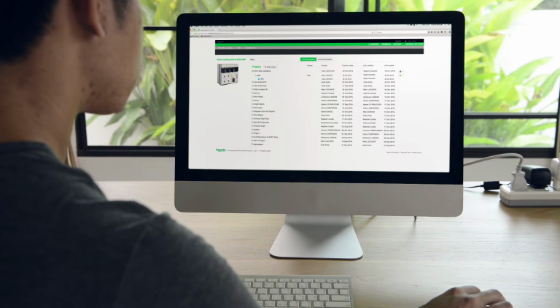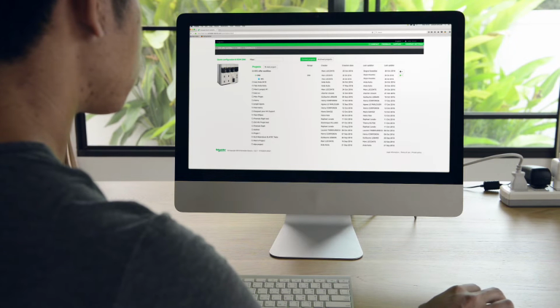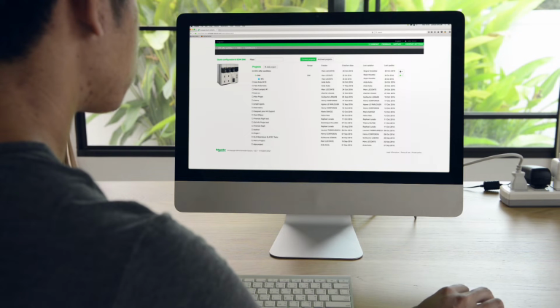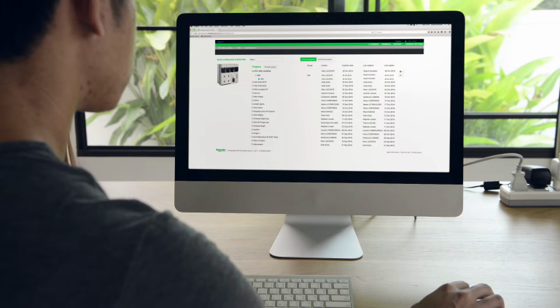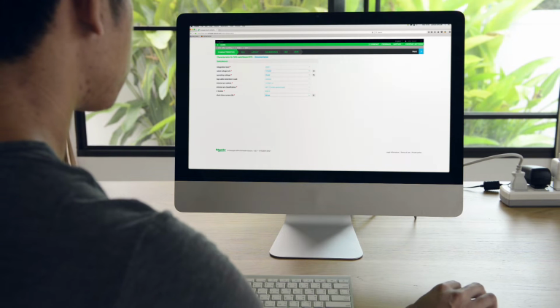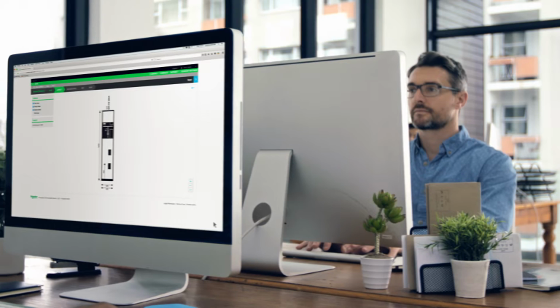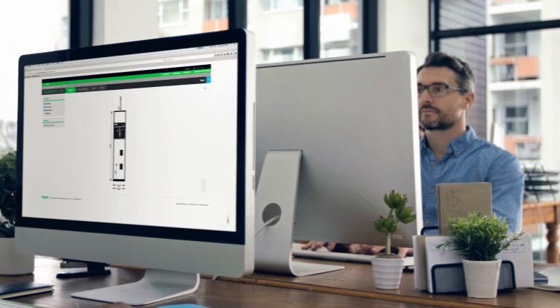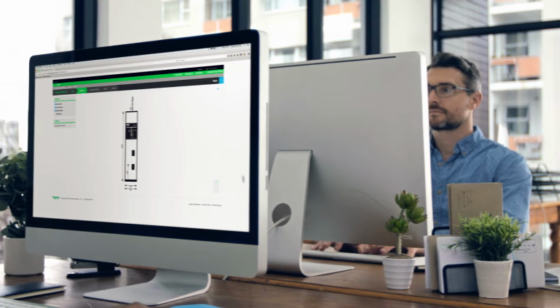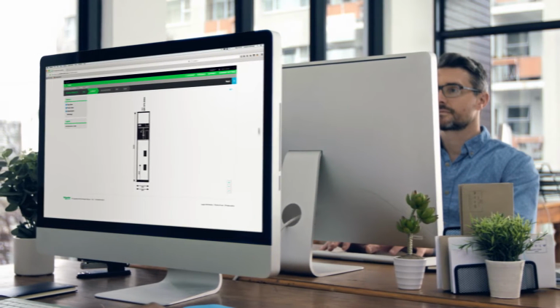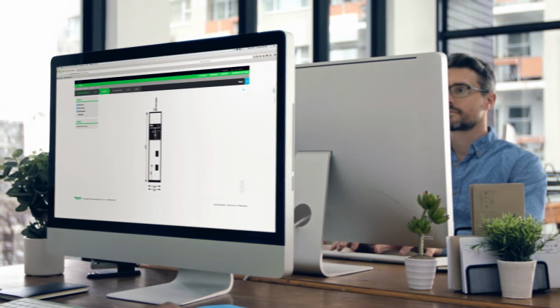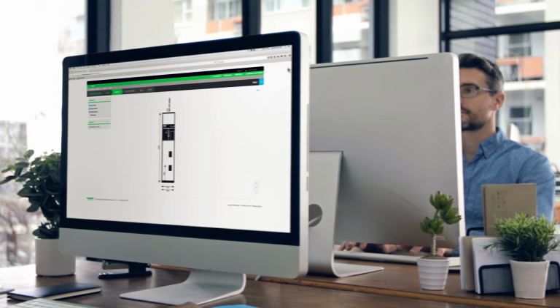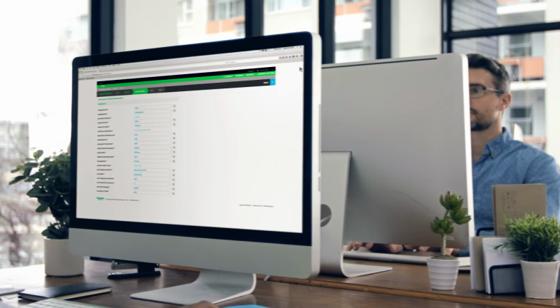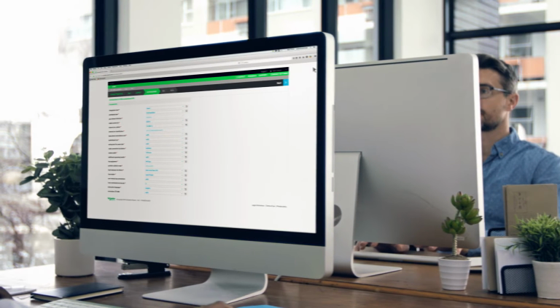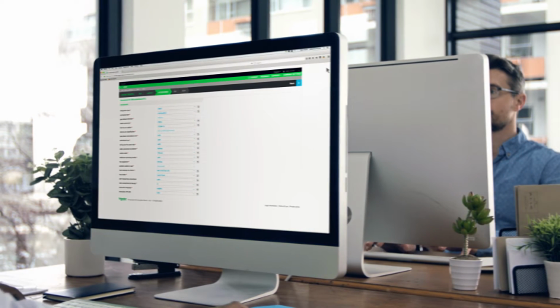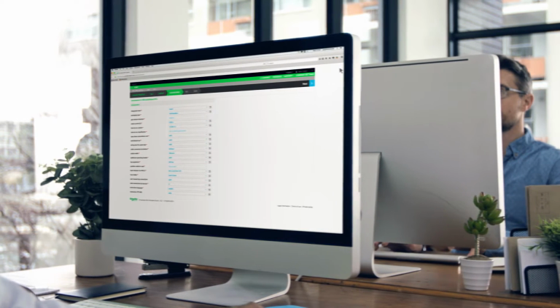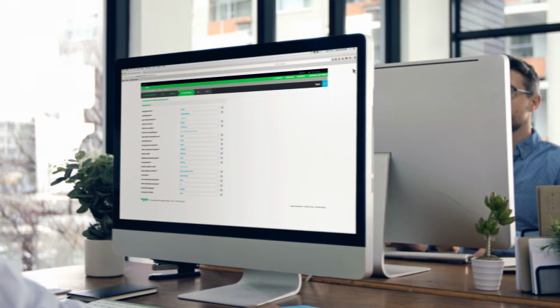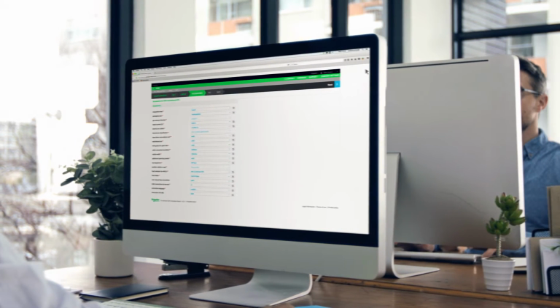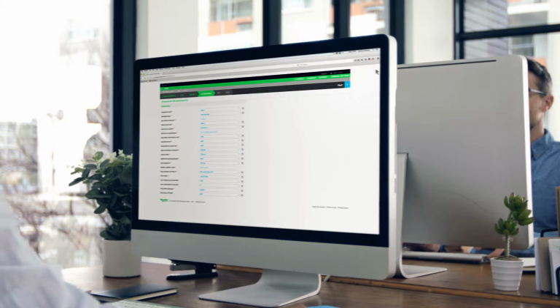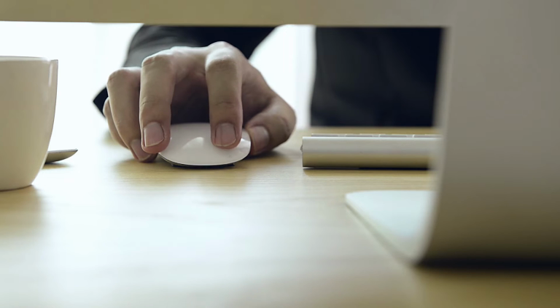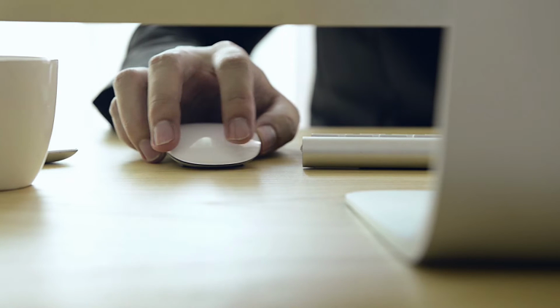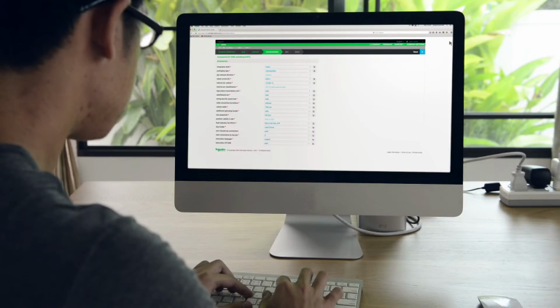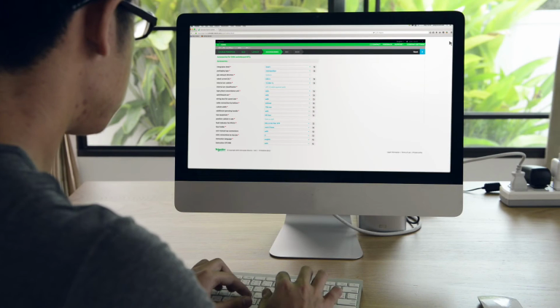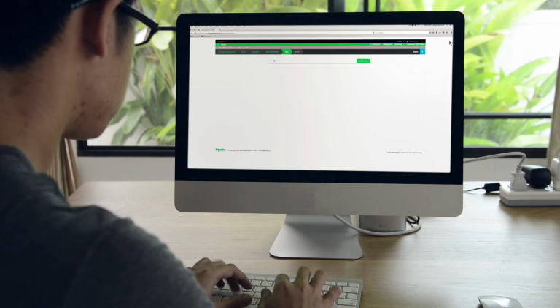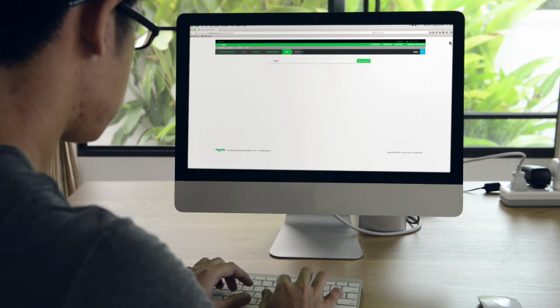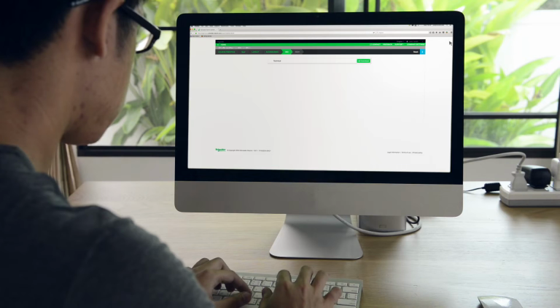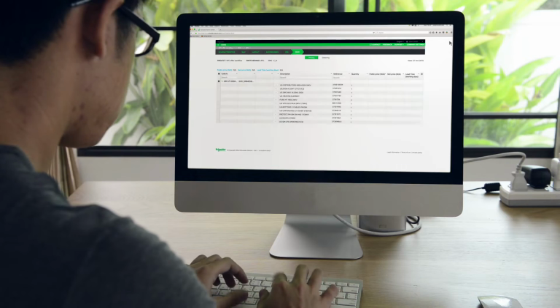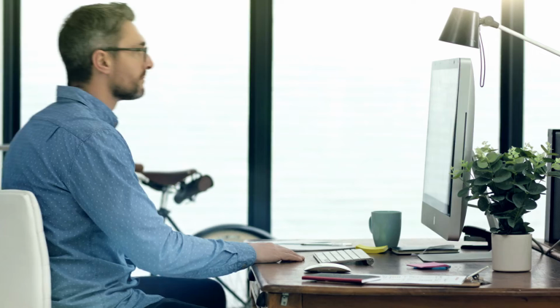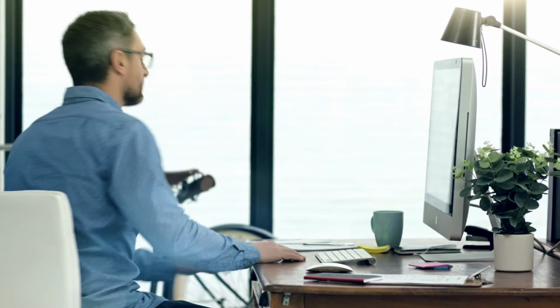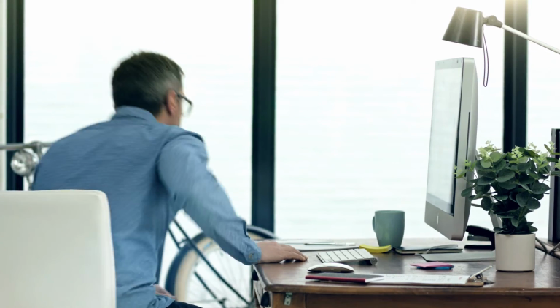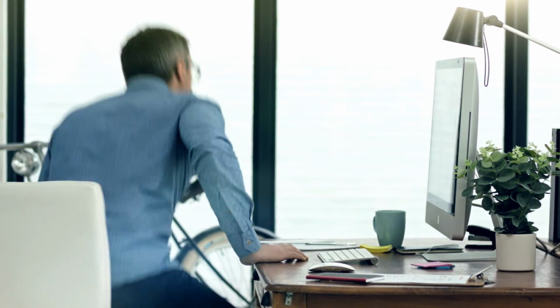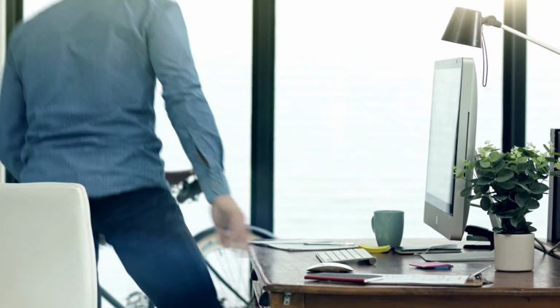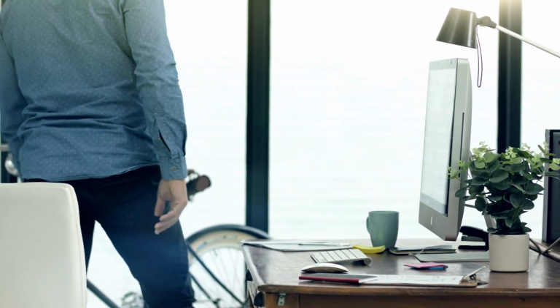What used to take days now takes just hours. Enter customer specifications to get an optimal configuration, quick quote and precise bill of material. And just like that, you're ready to order.